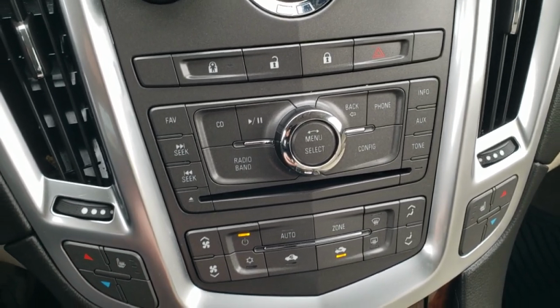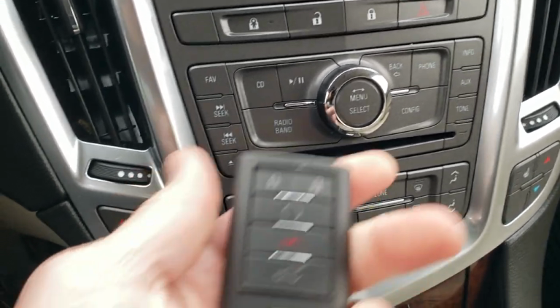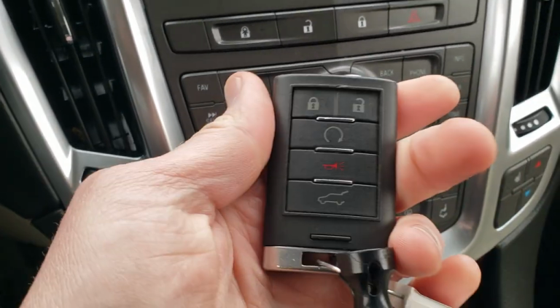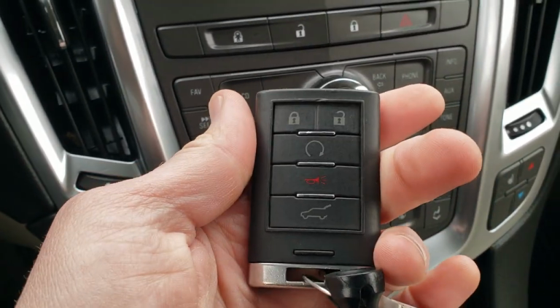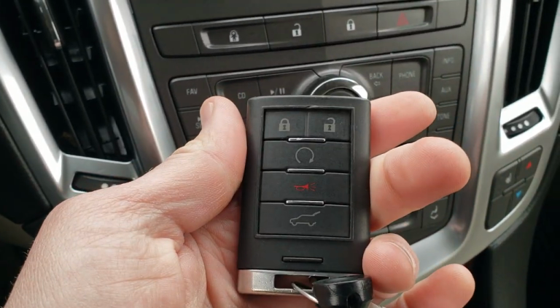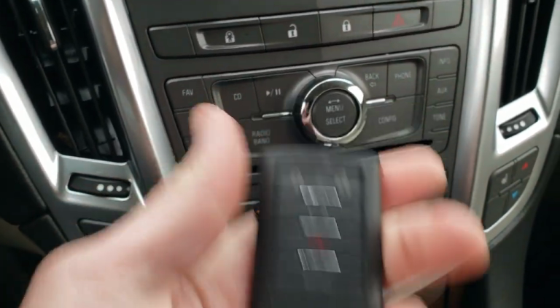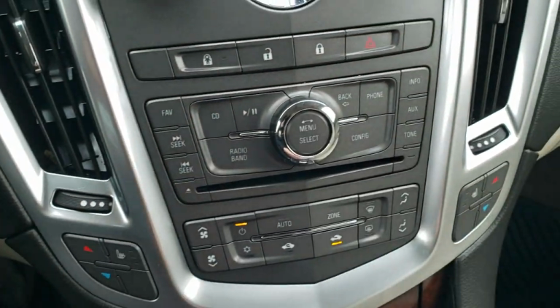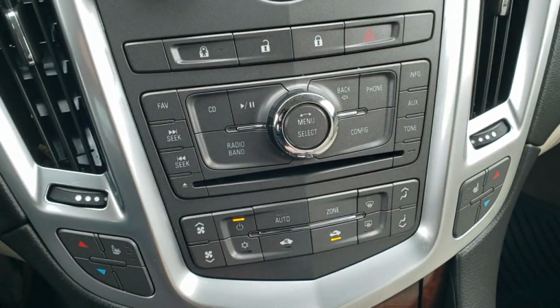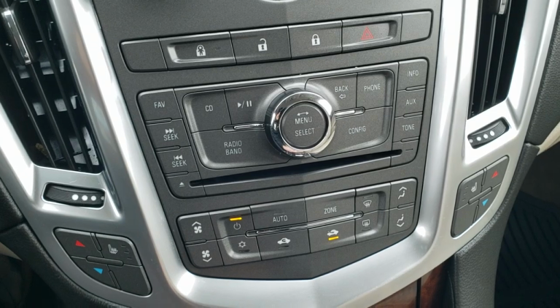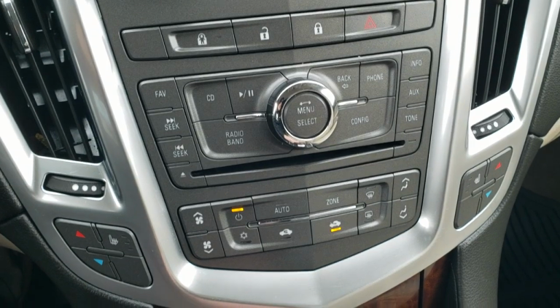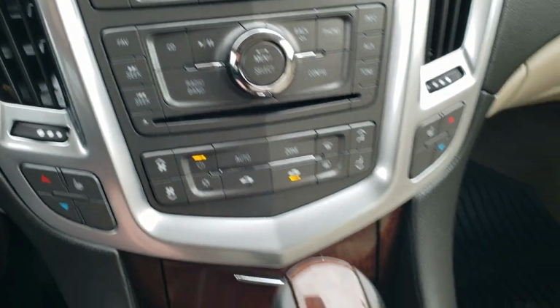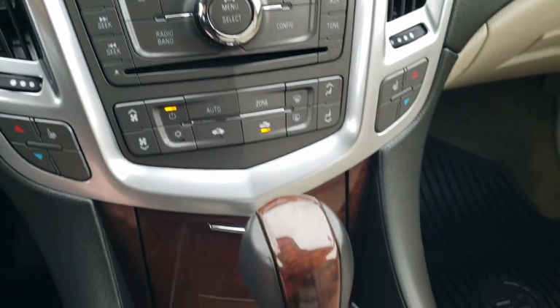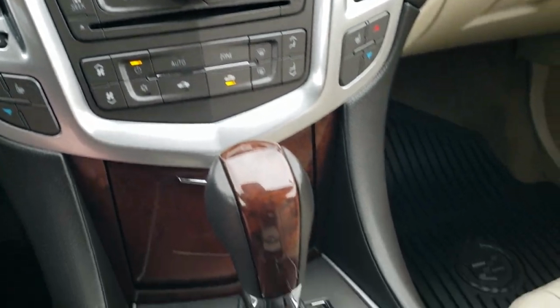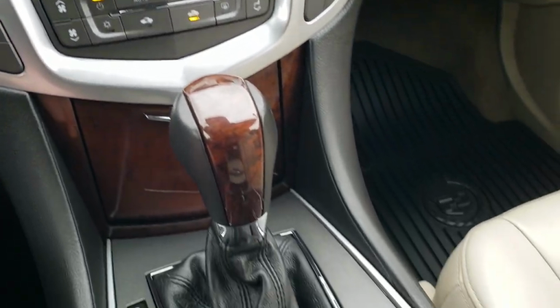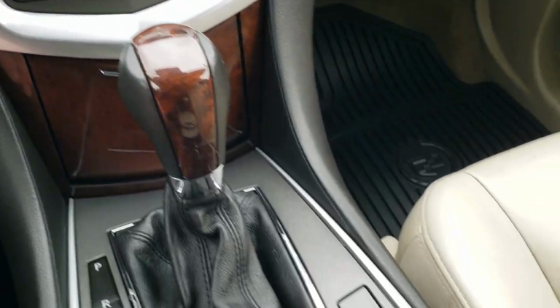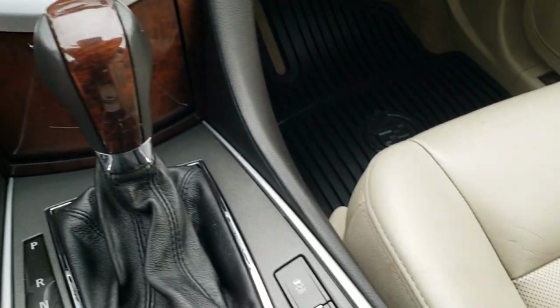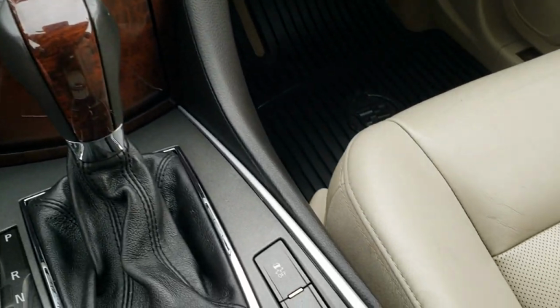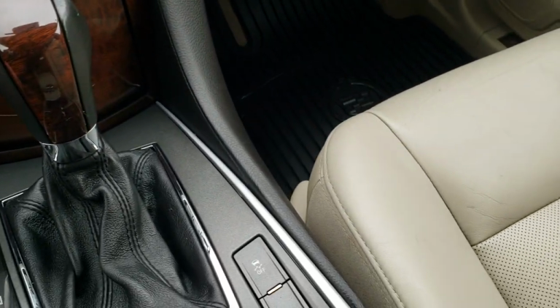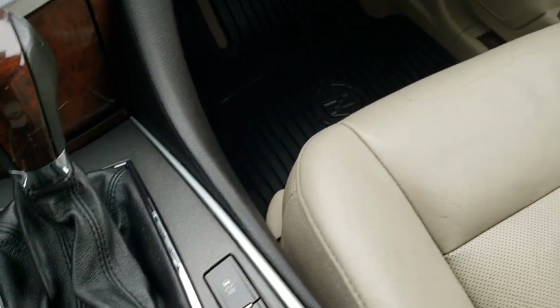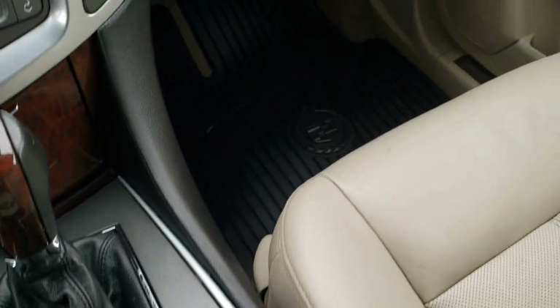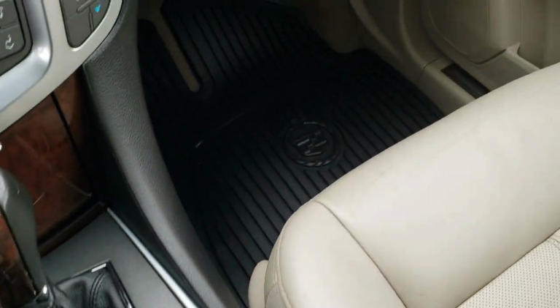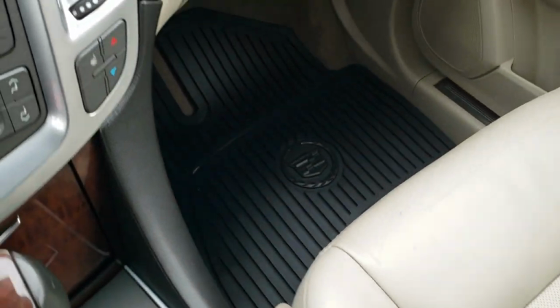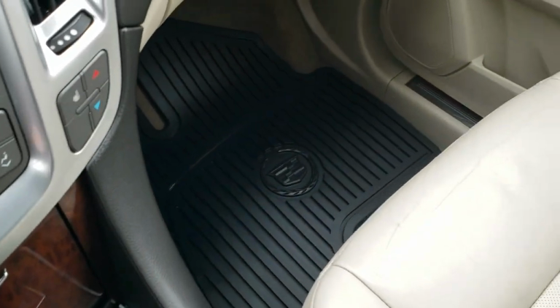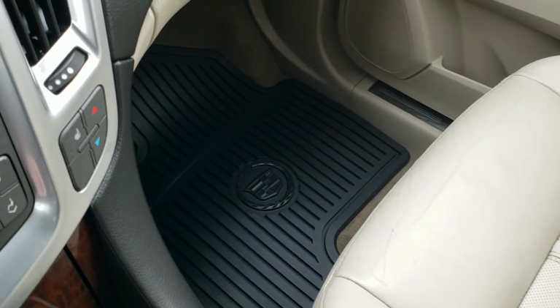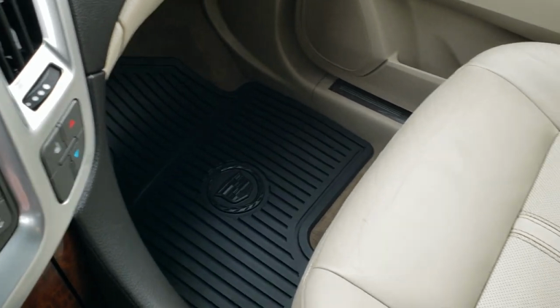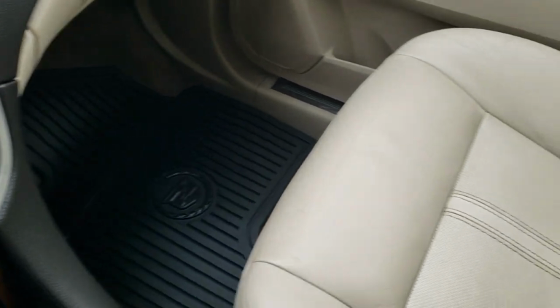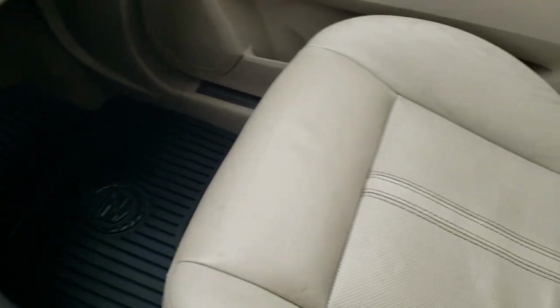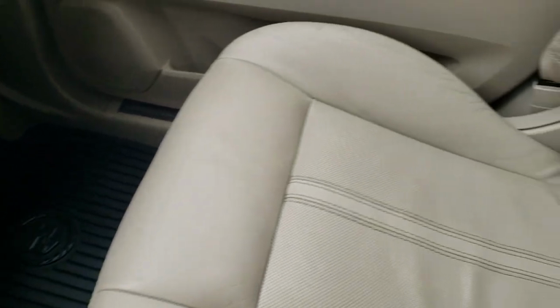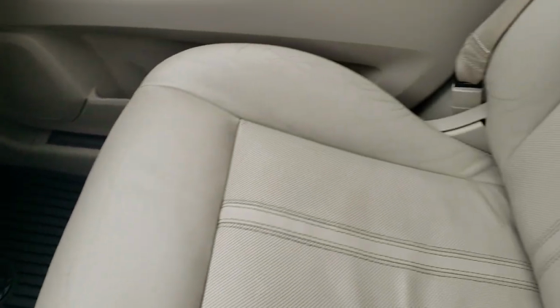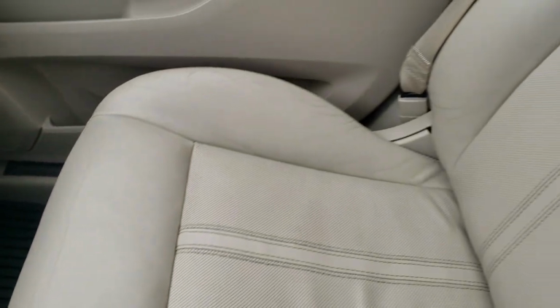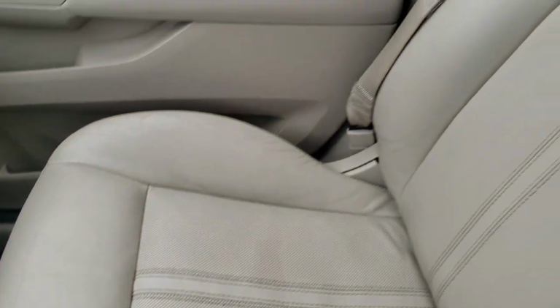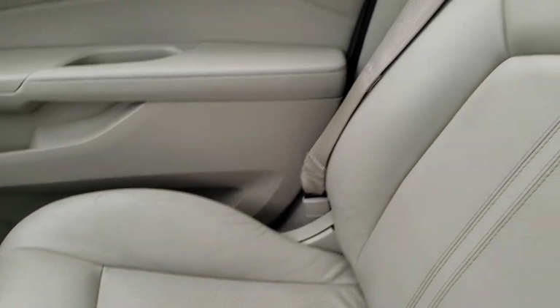This one does have remote start. You get an automatic transmission and stability control. You can also turn those backup parking sensors off from a button on the dash.